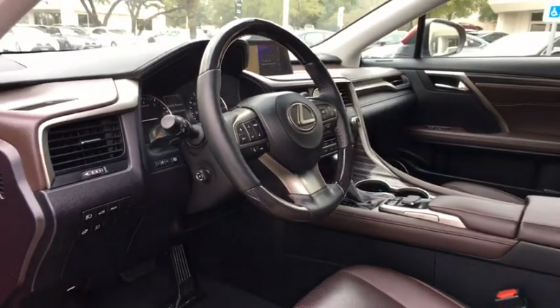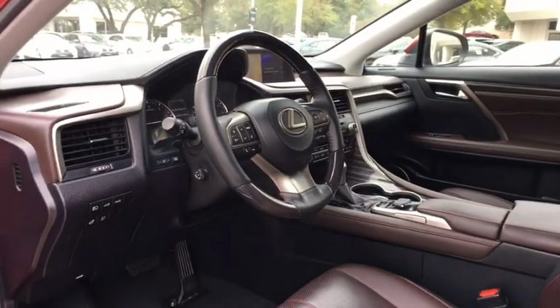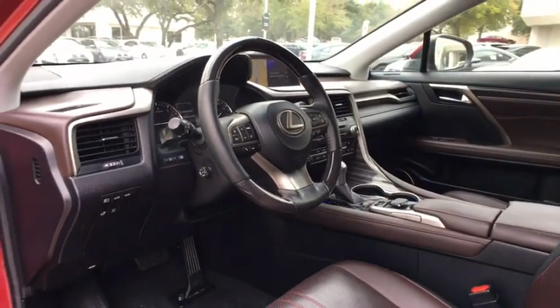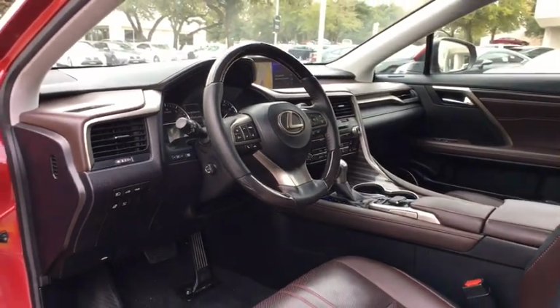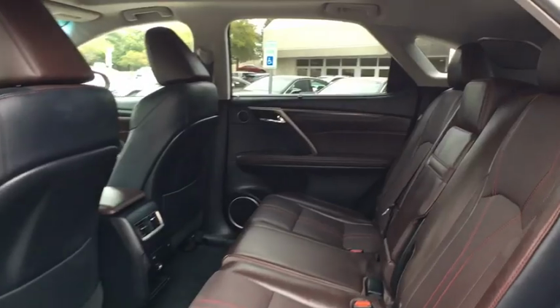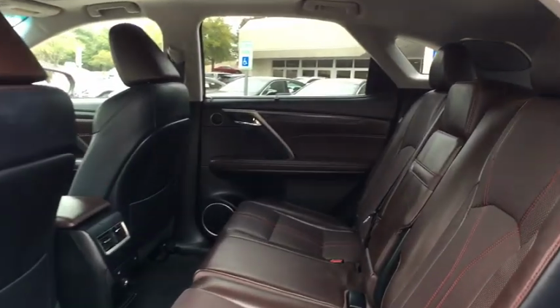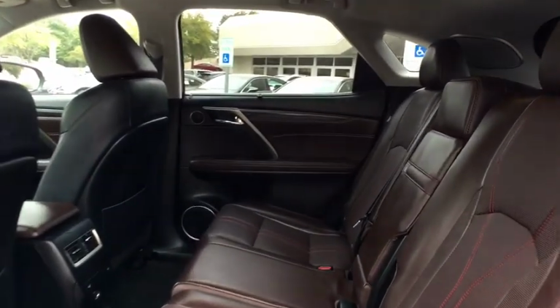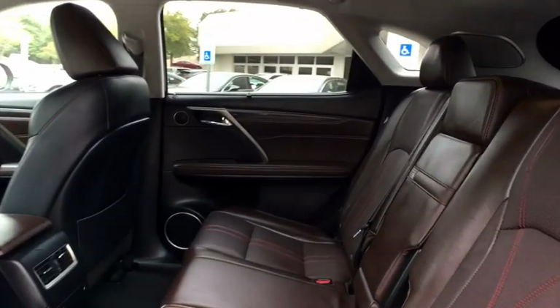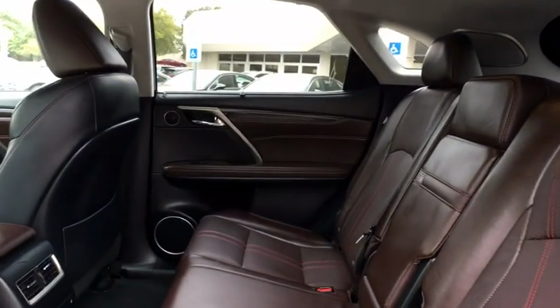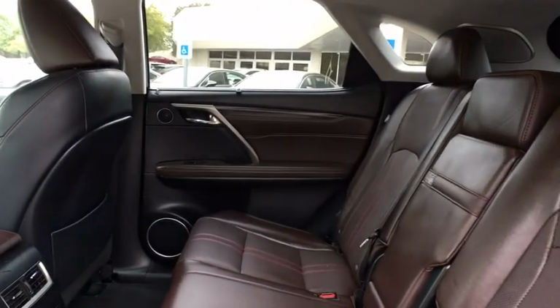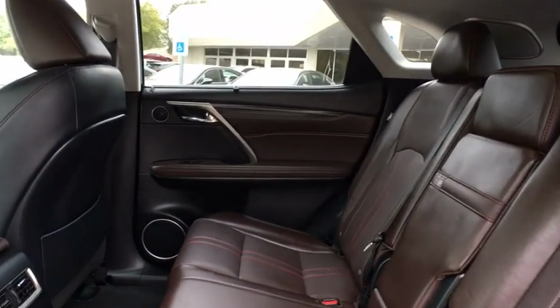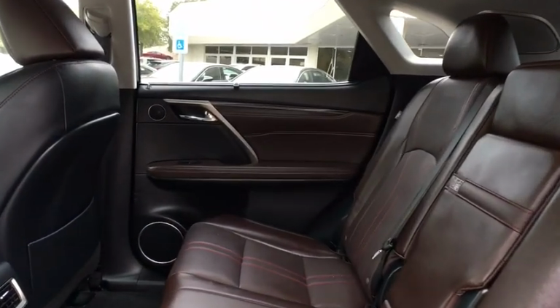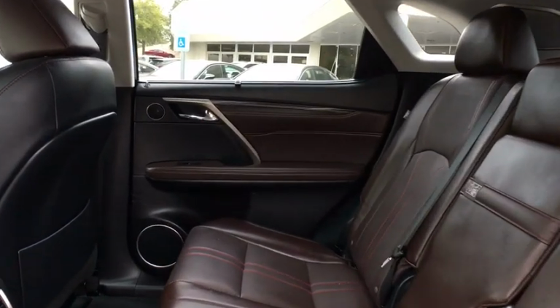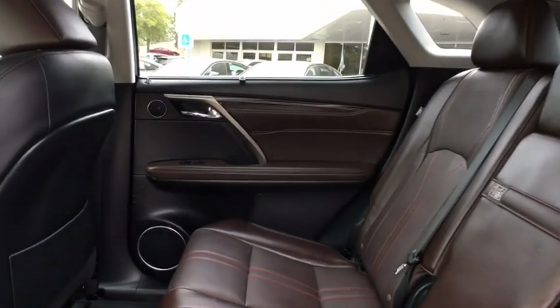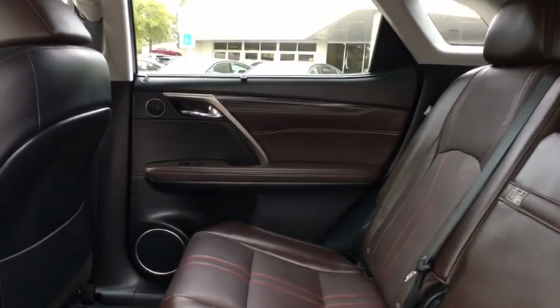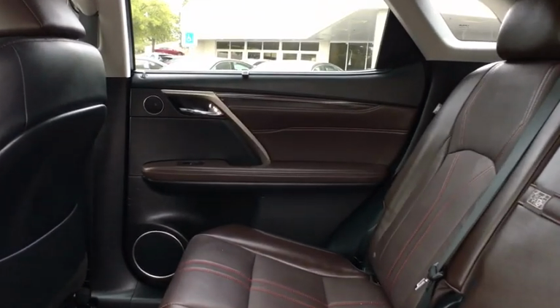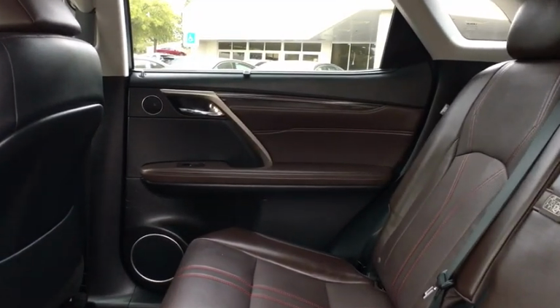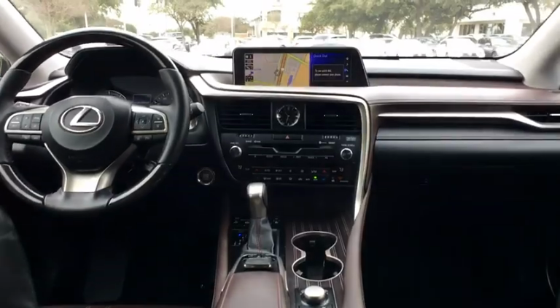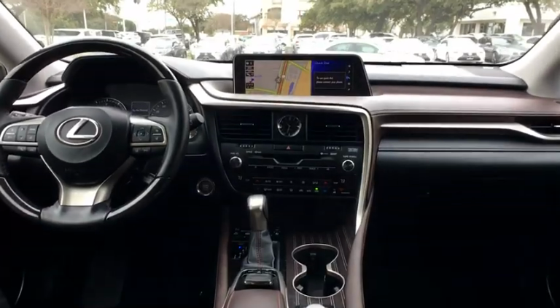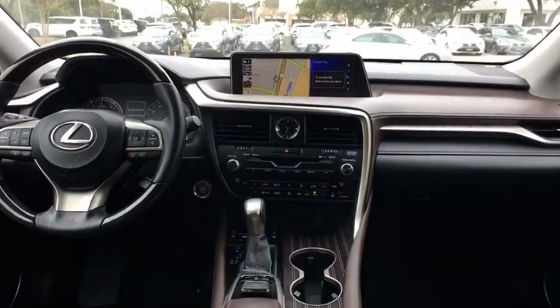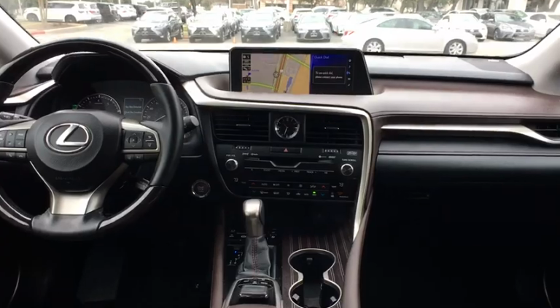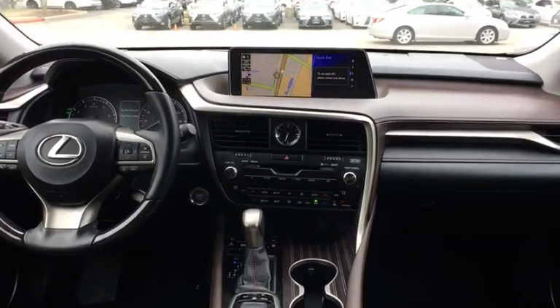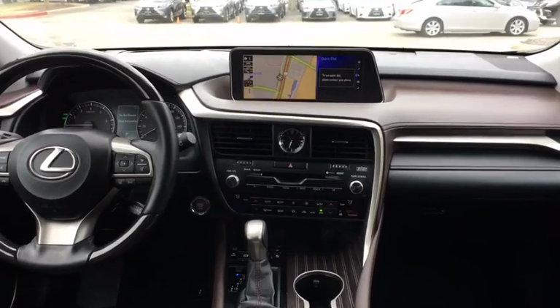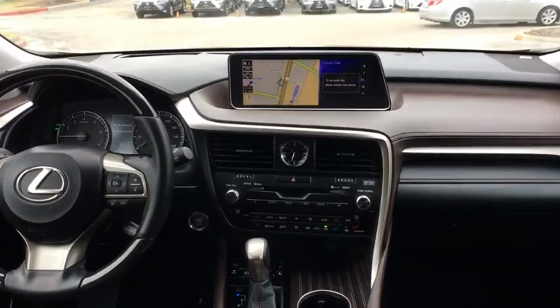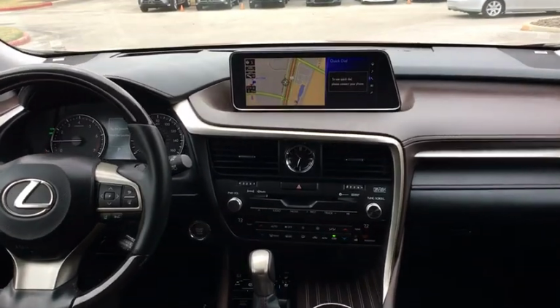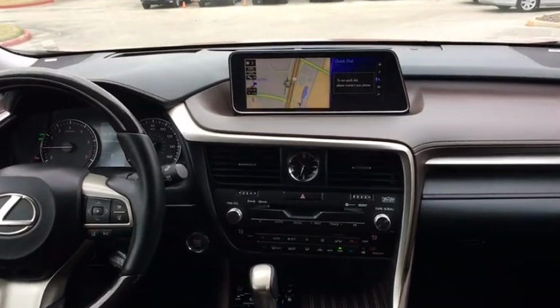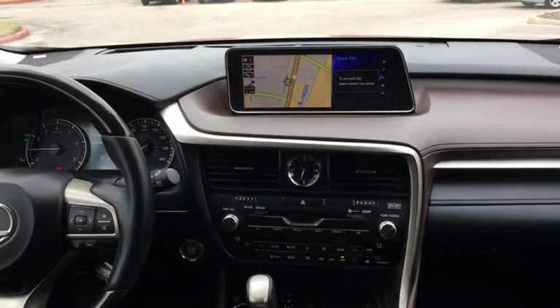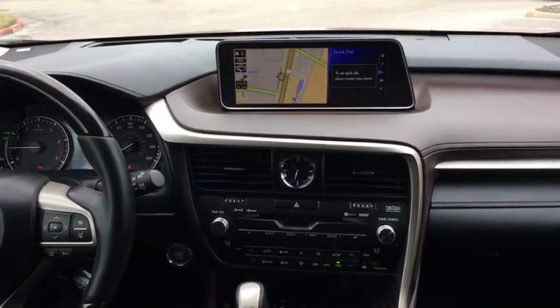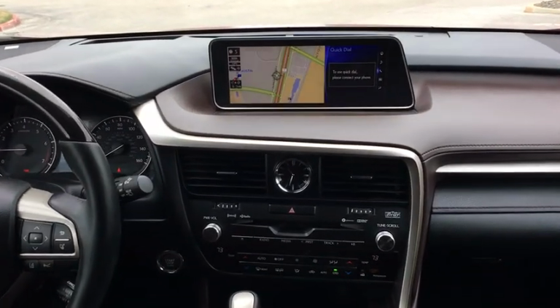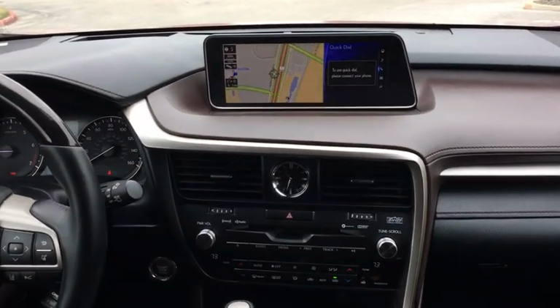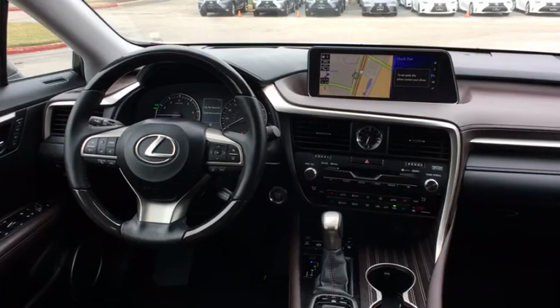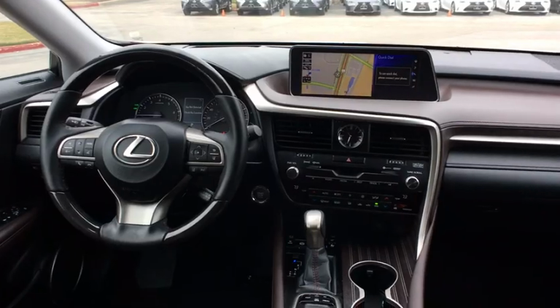anti-theft security system, premium sound, center armrest, climate control, security system, side airbags, power windows.